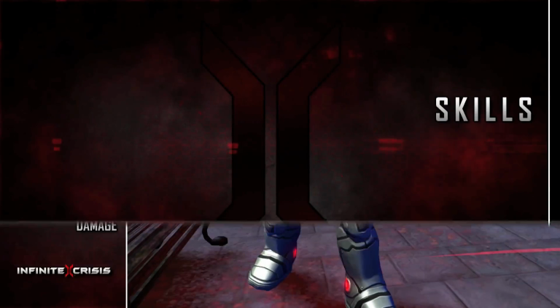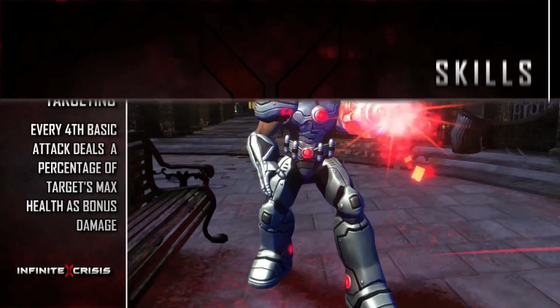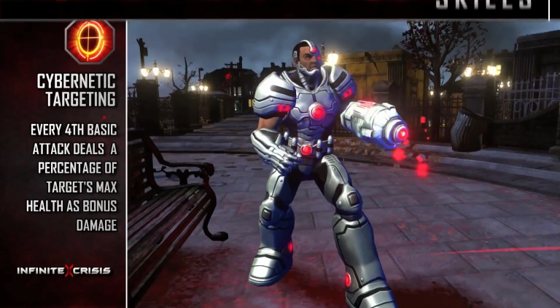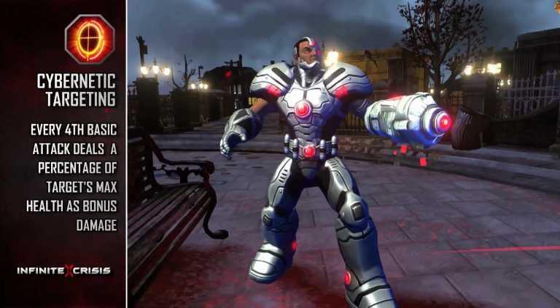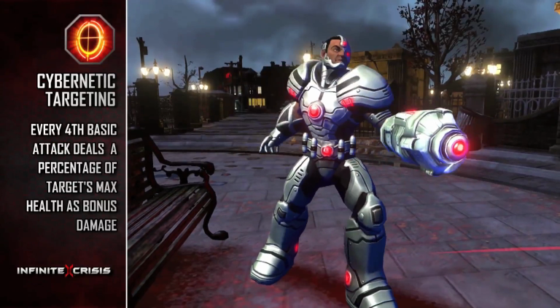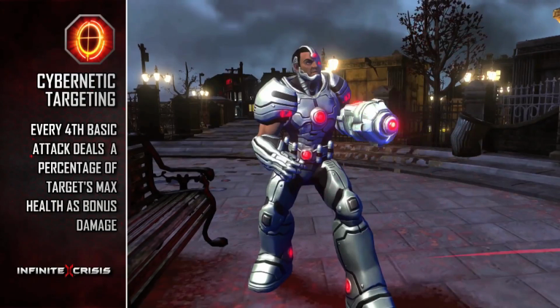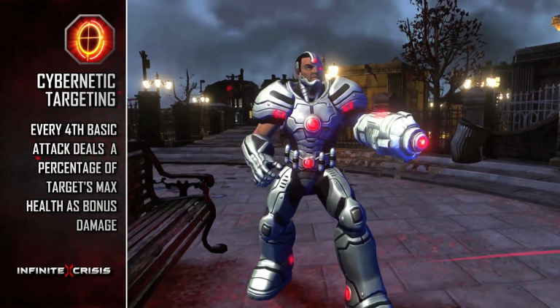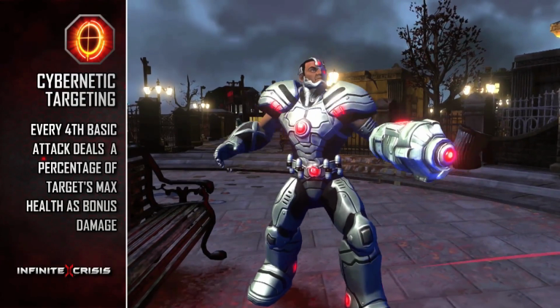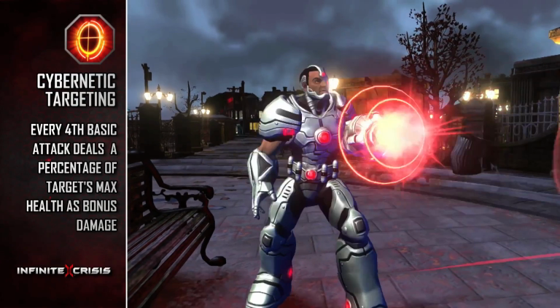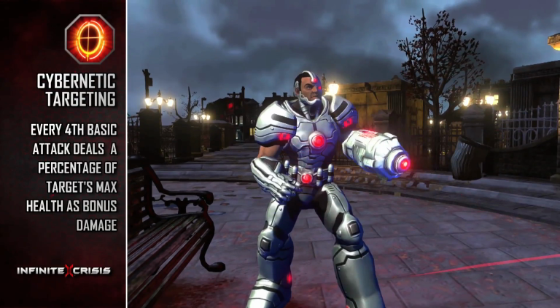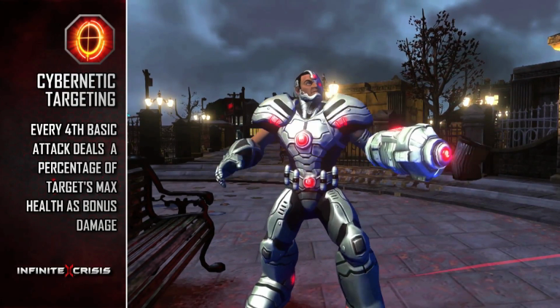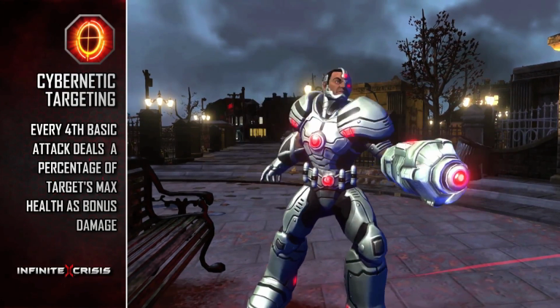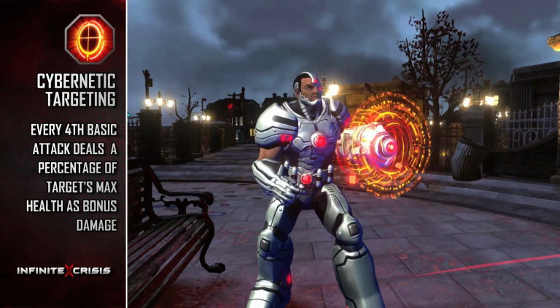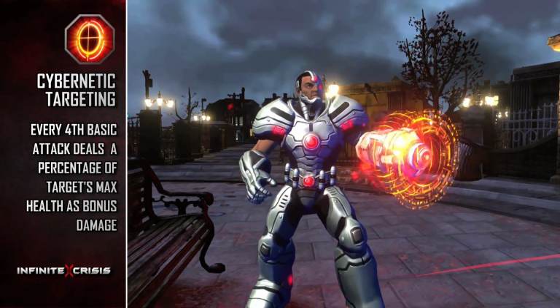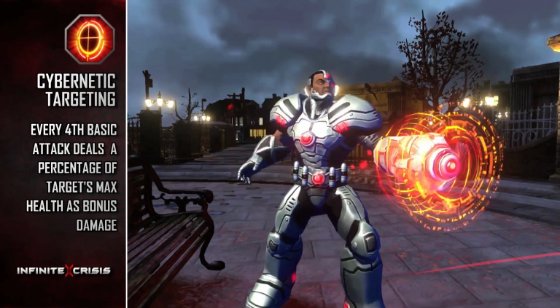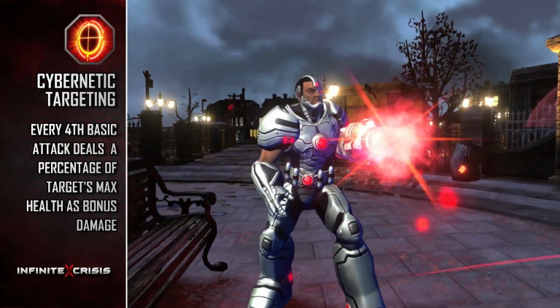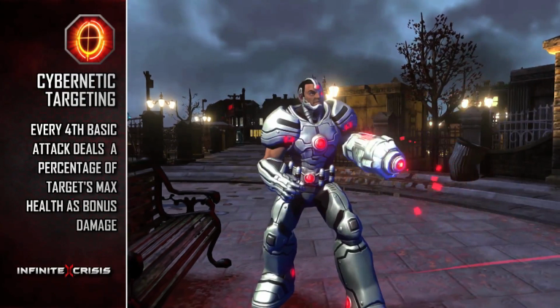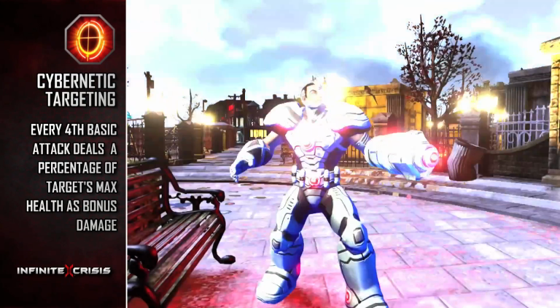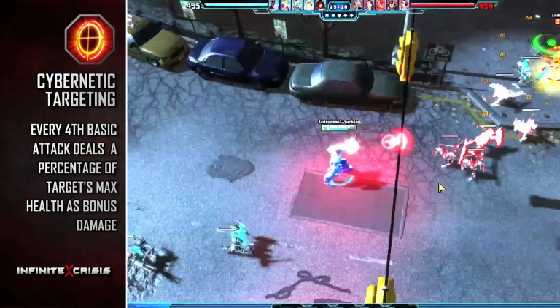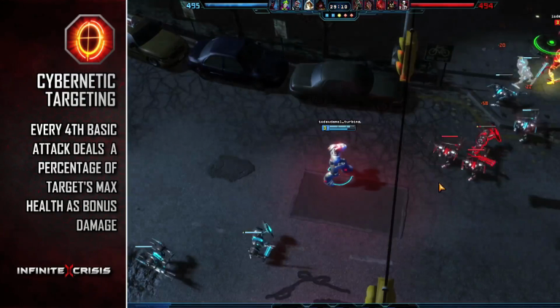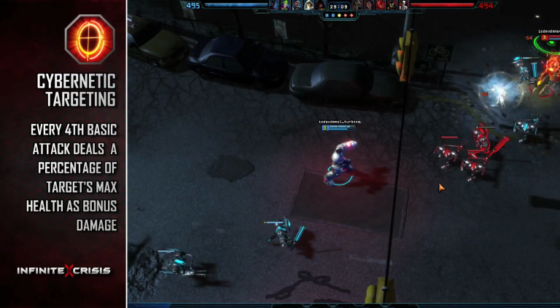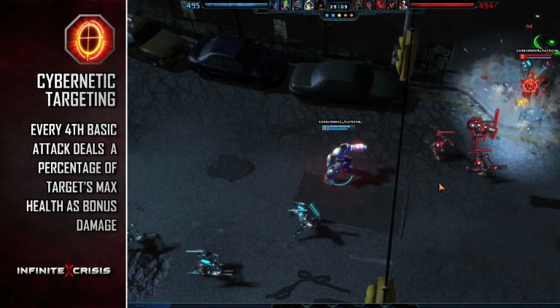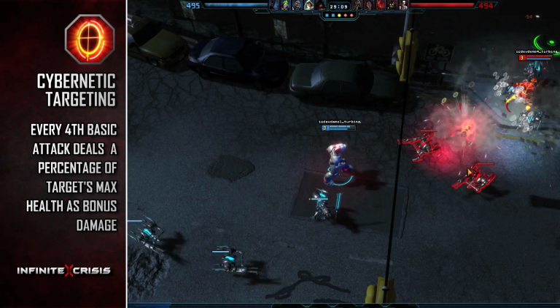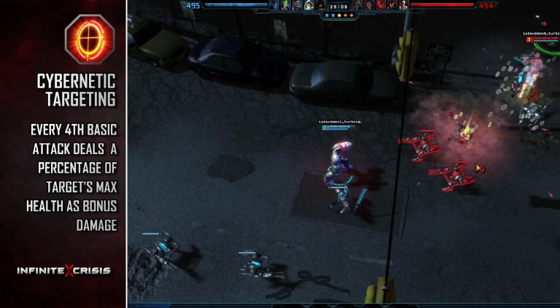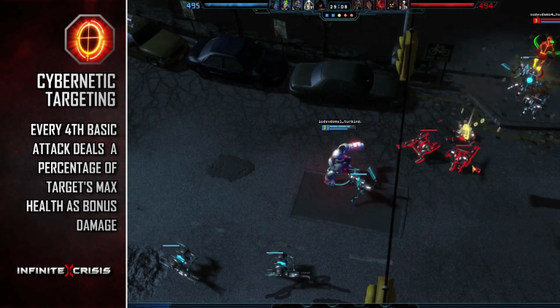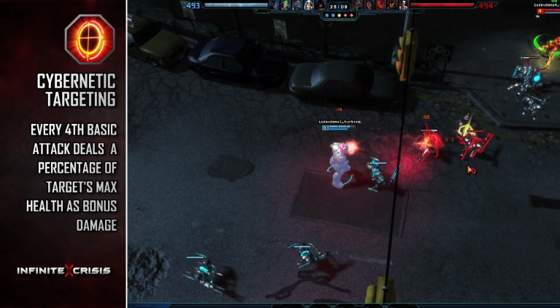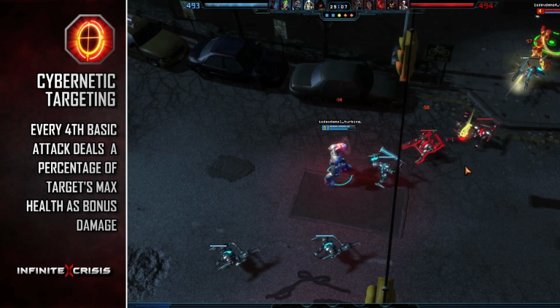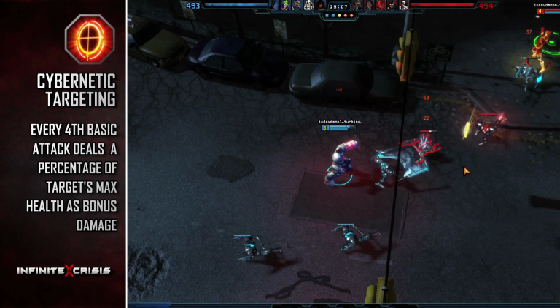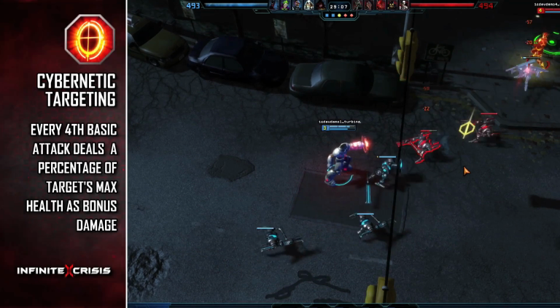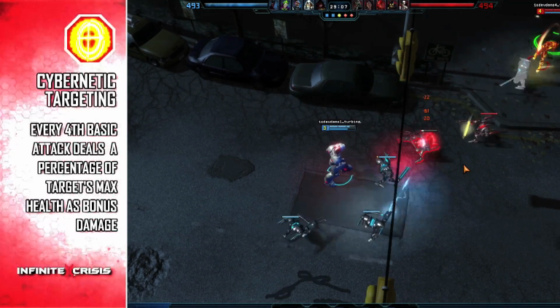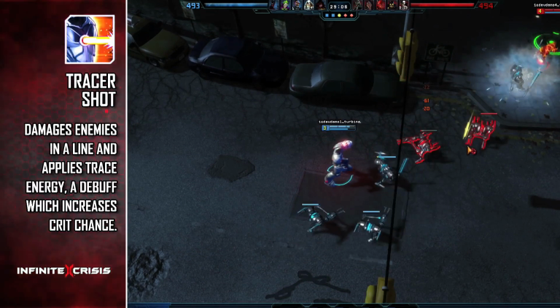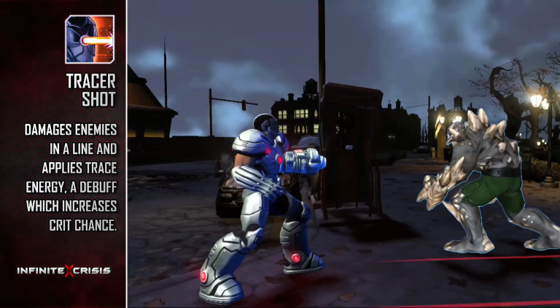Victor's passive is Cybernetic Targeting. After several basic attacks, his next basic attack inflicts additional power damage based on a percentage of the target's maximum health.